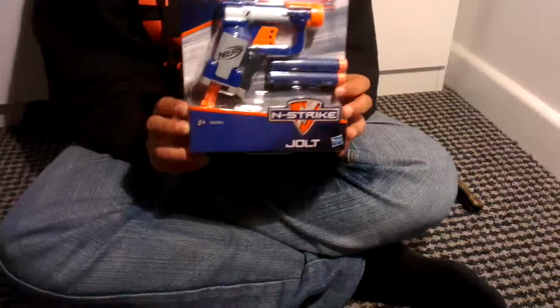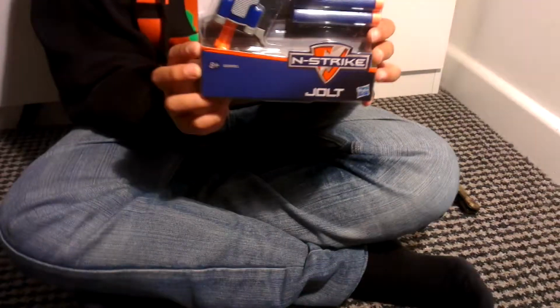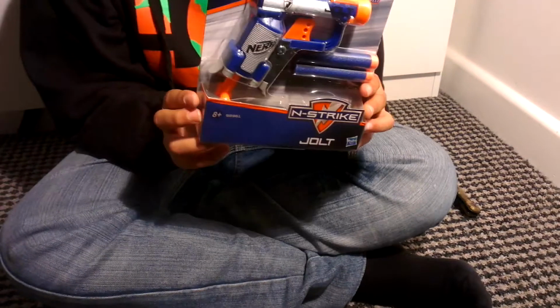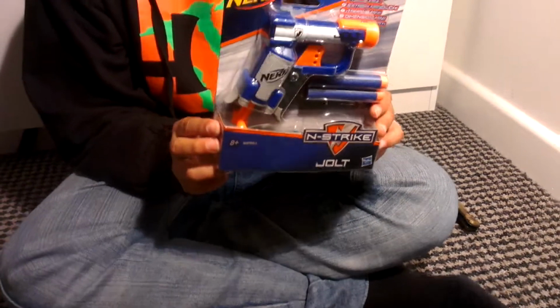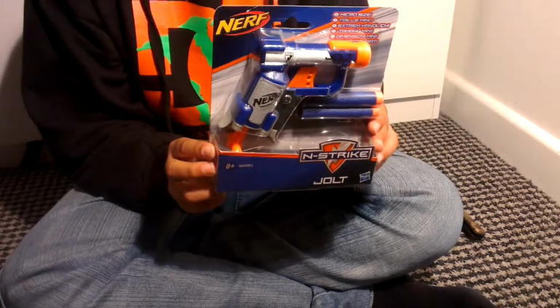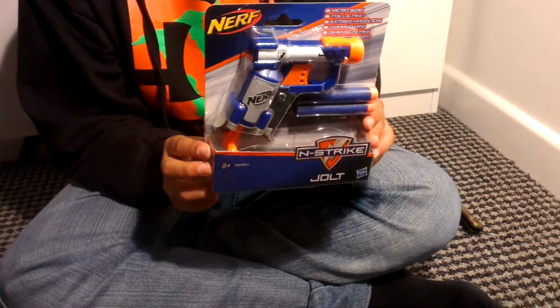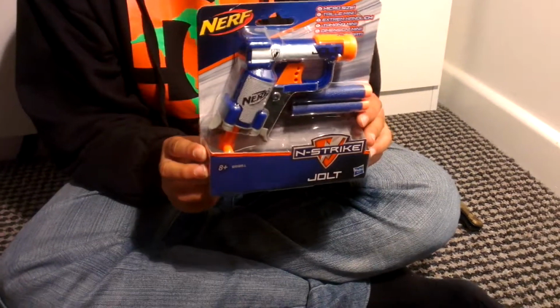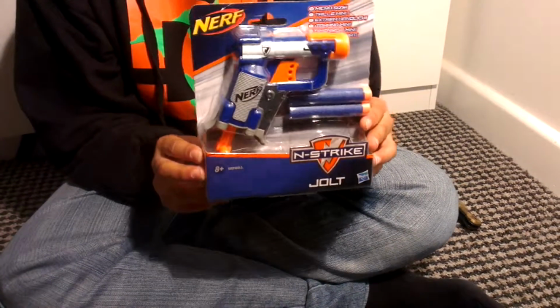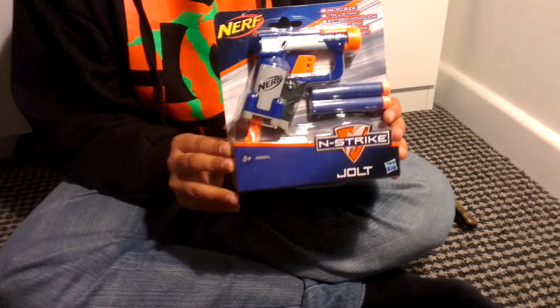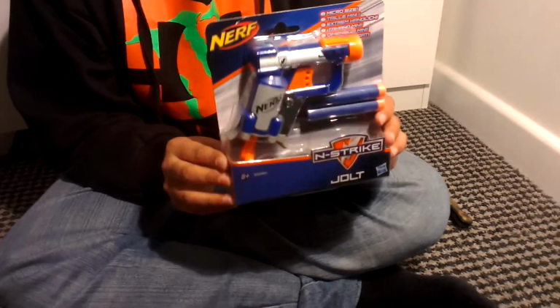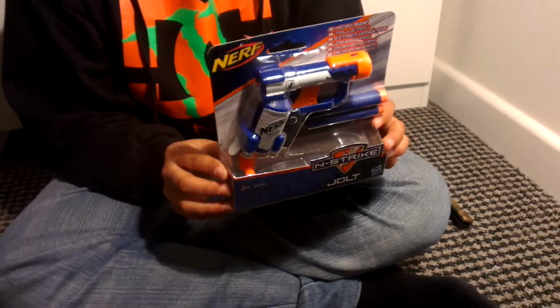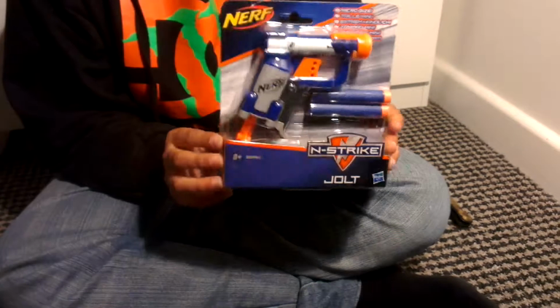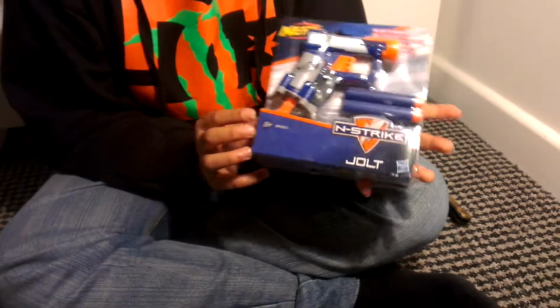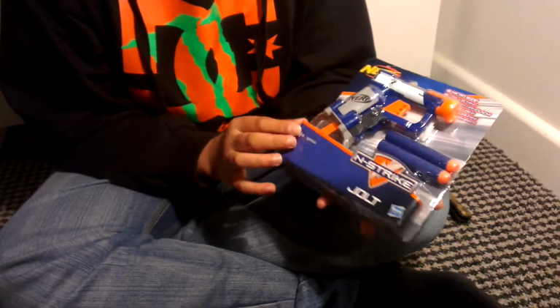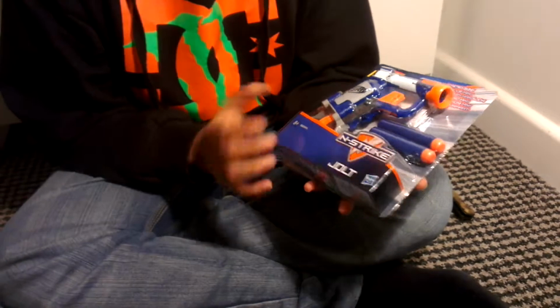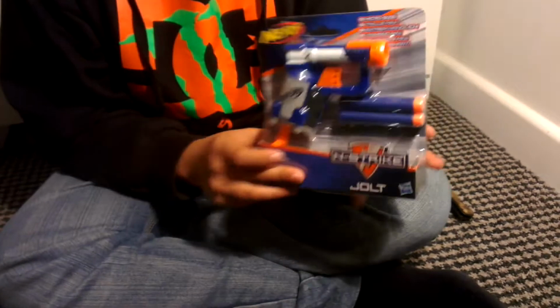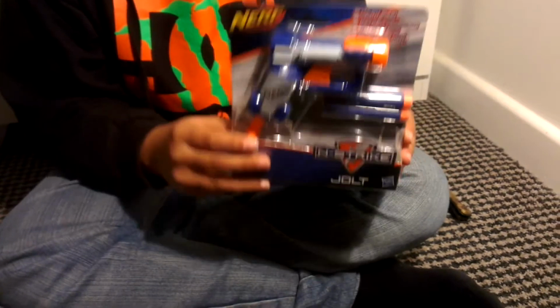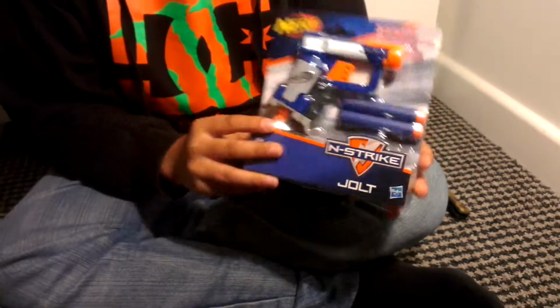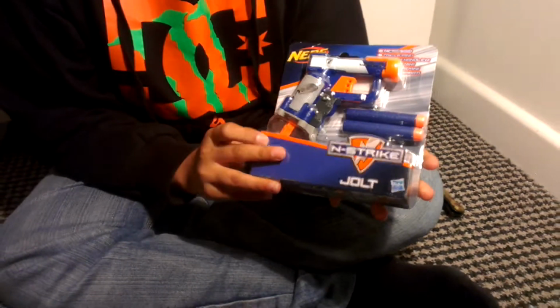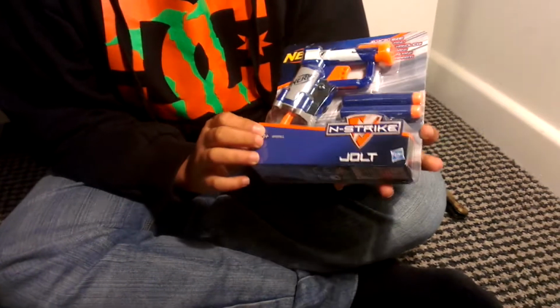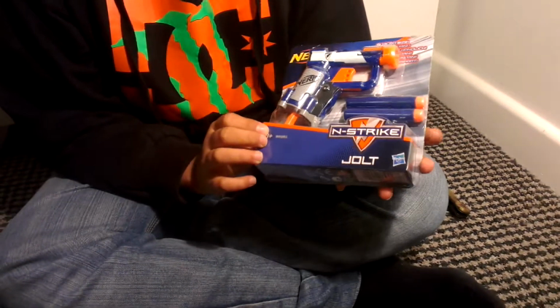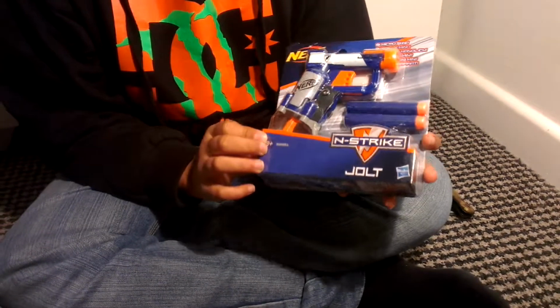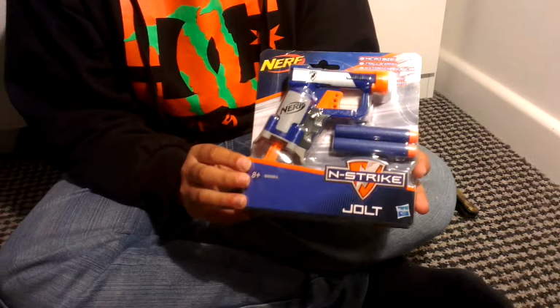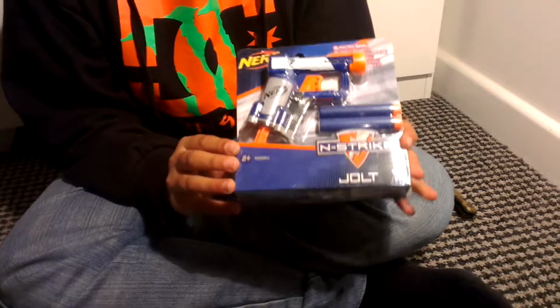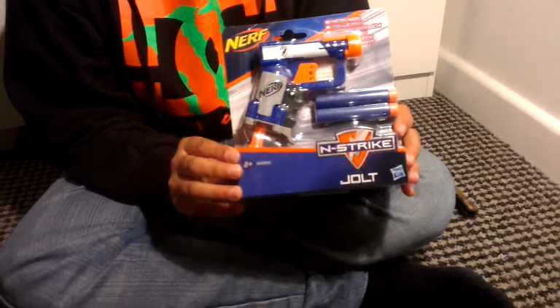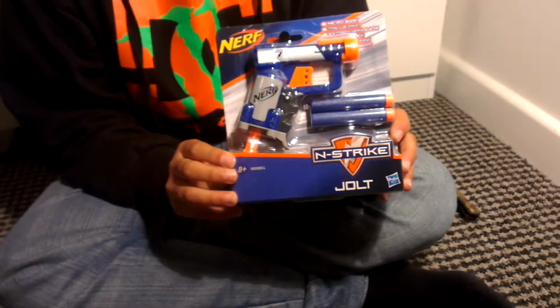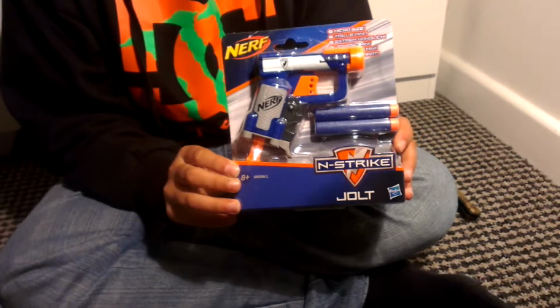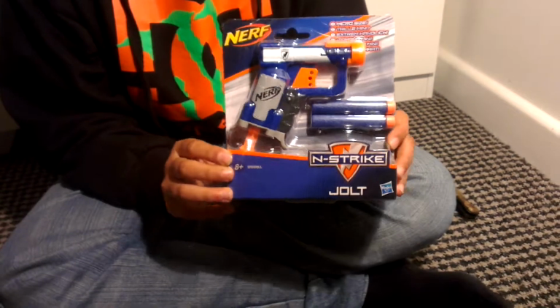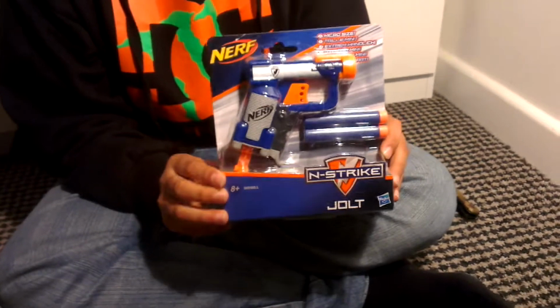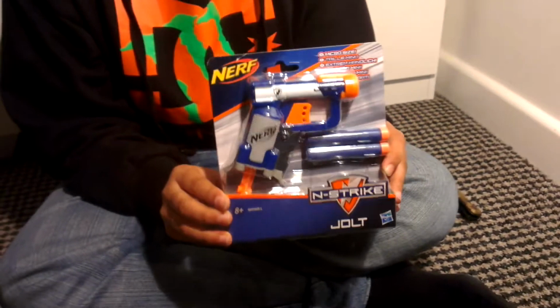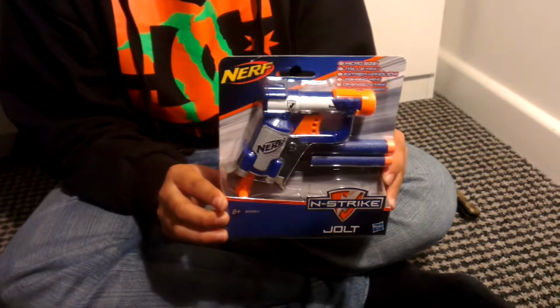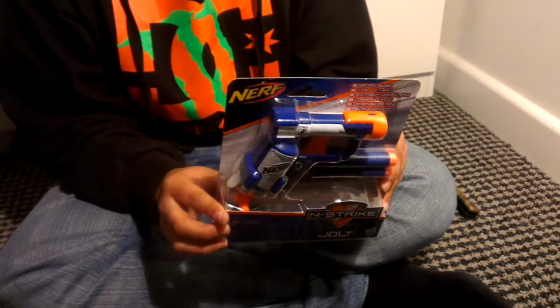Hi, this is the Nerf Jolt N-Strike Elite. It's a small gun. It comes with two darts. Prices range from £3.99 to £7.99 in most retail stores.